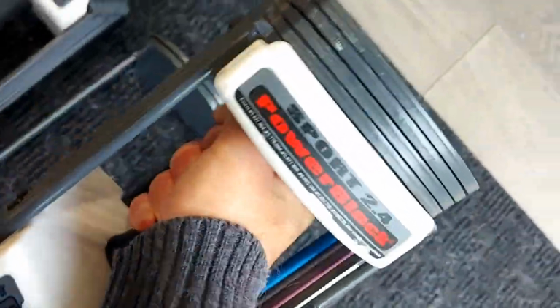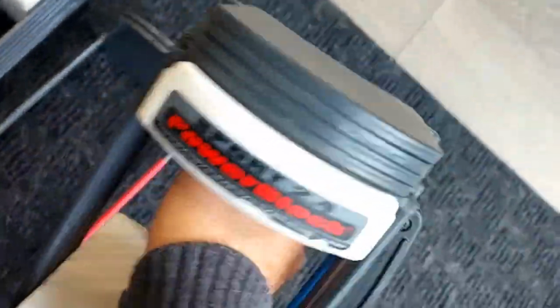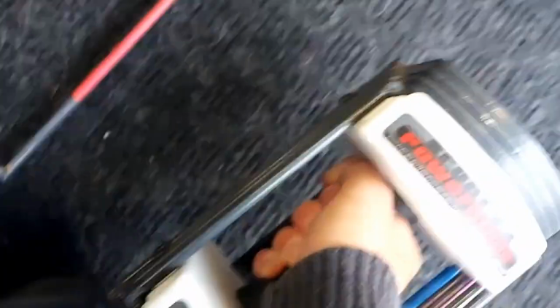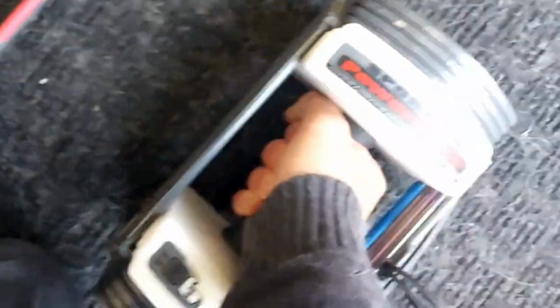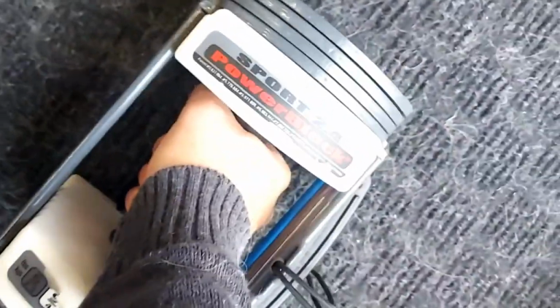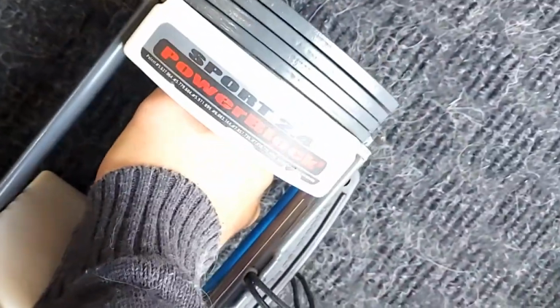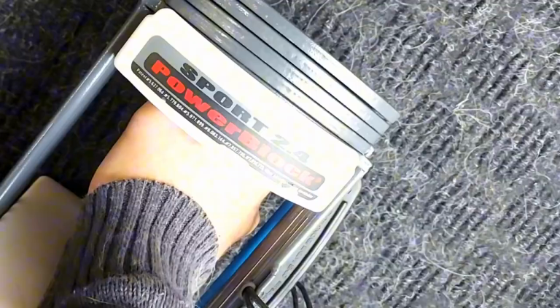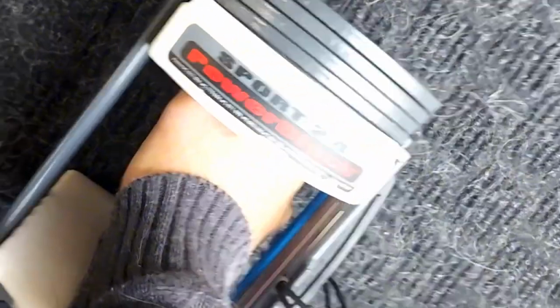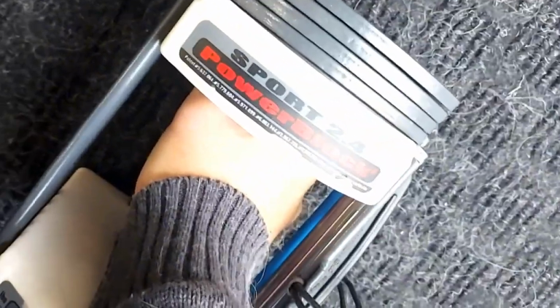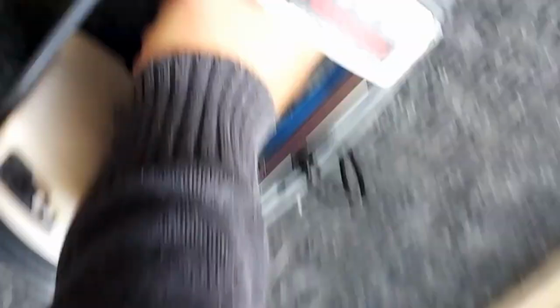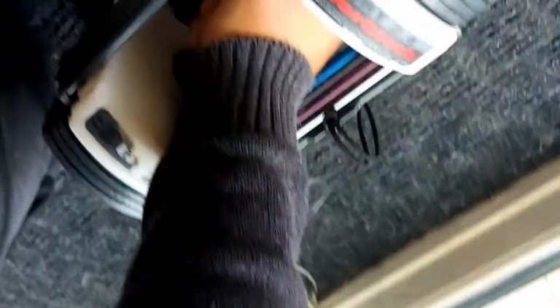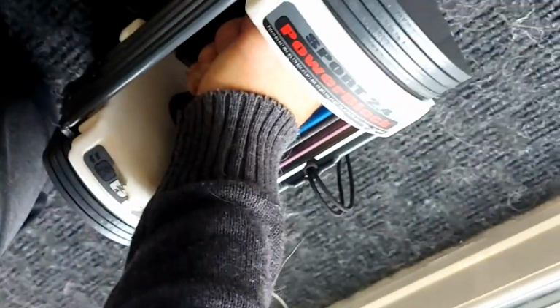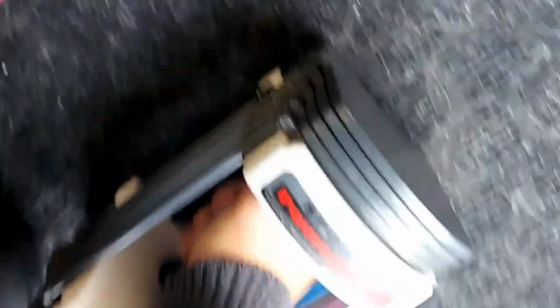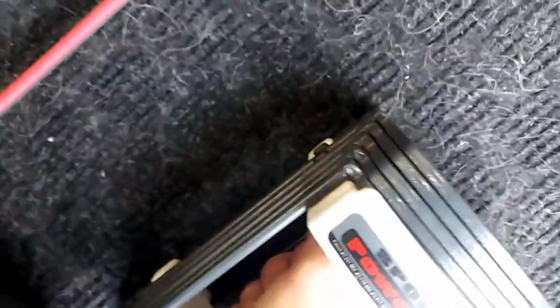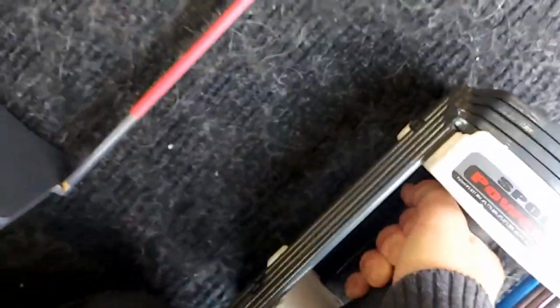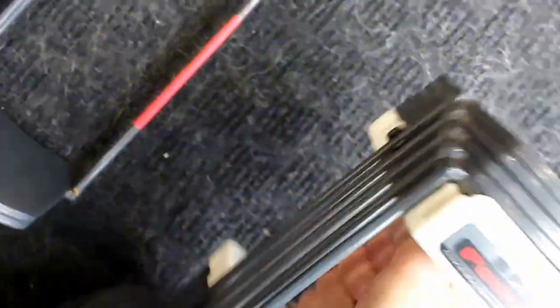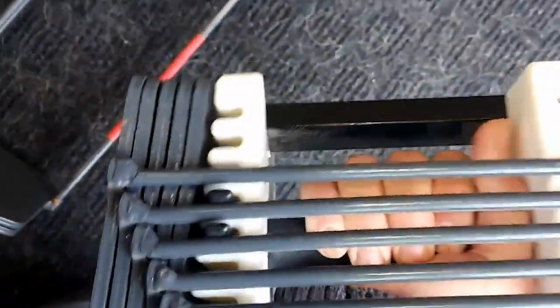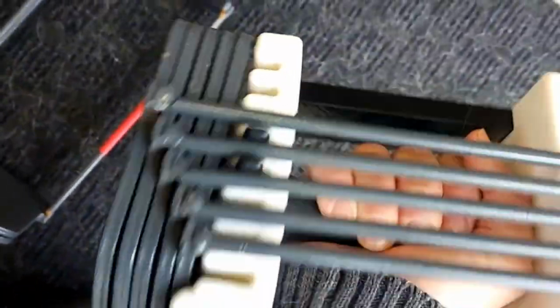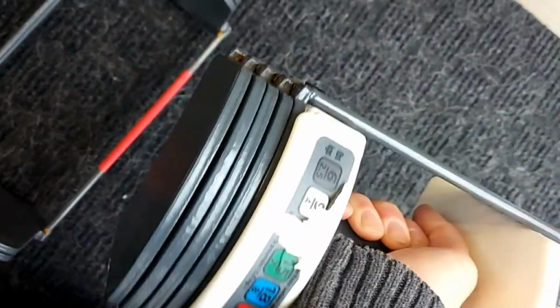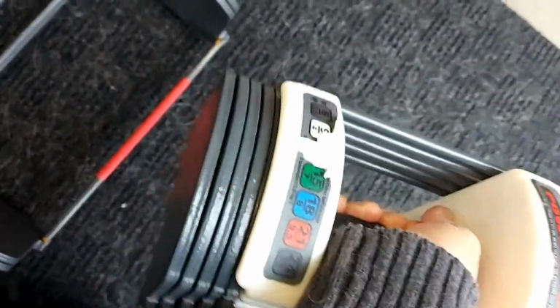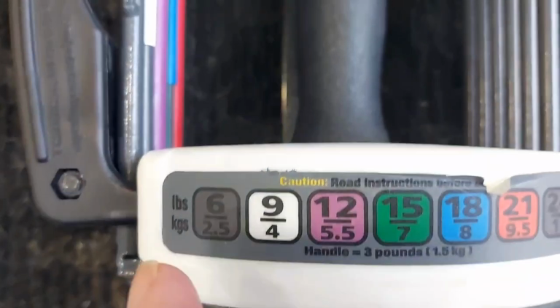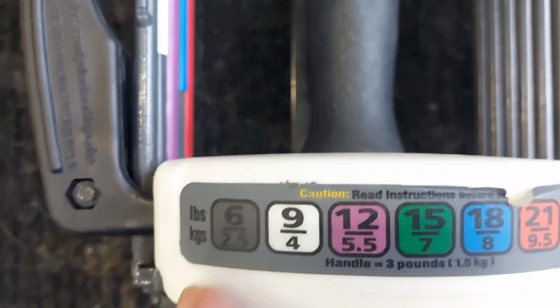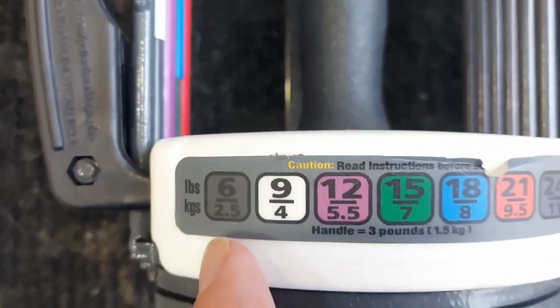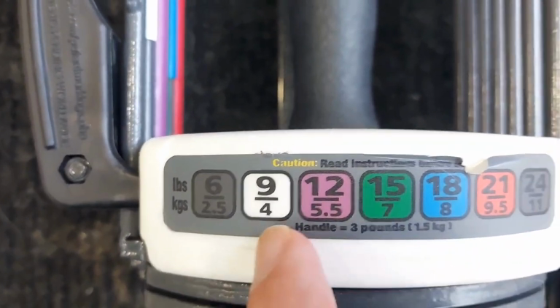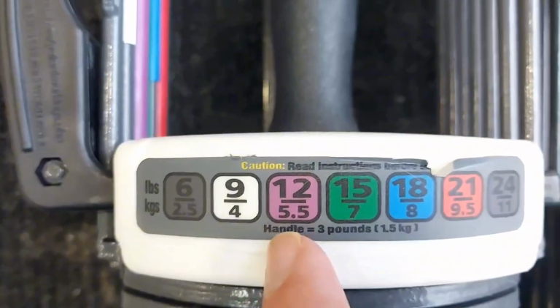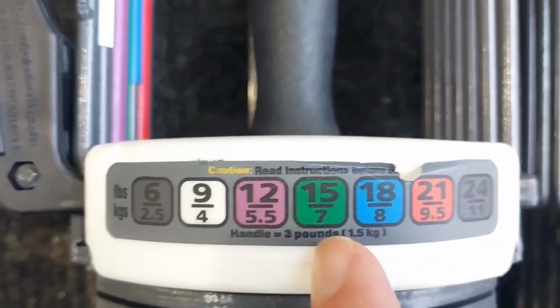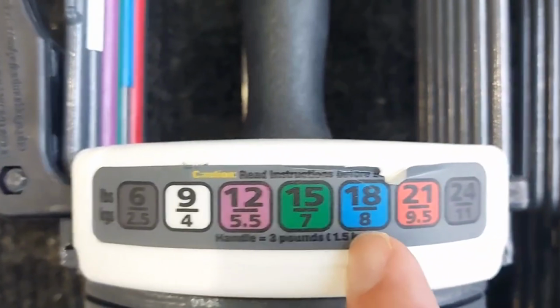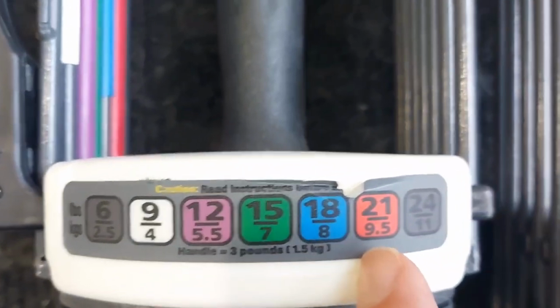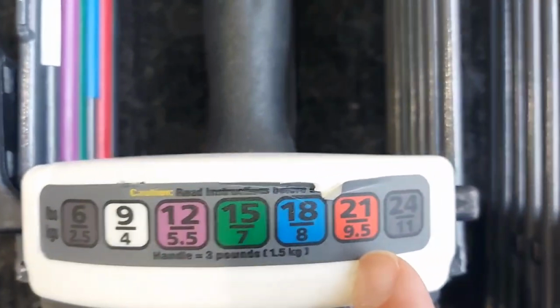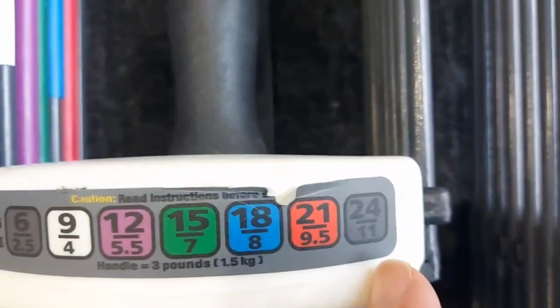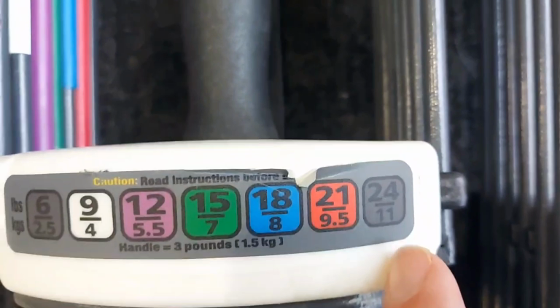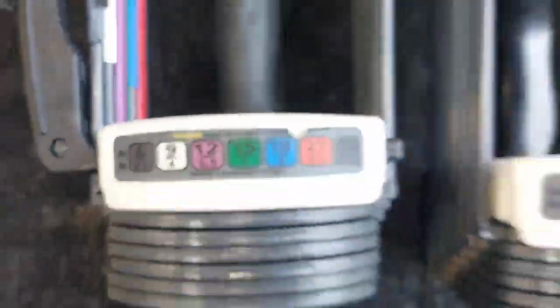It's steel and feels just like a regular dumbbell. It's stable so you can do other things like planks and push-ups on the ground. It can't tip left or right, so it's very comfortable in the hand — it feels like you're almost holding a glove.